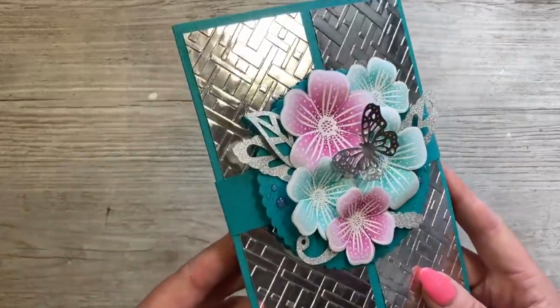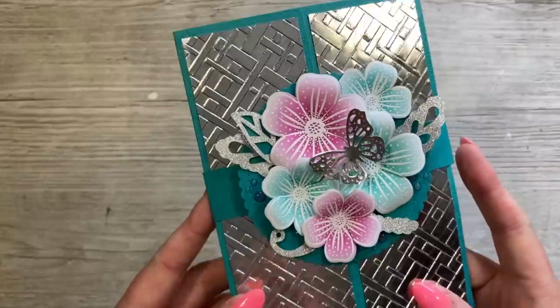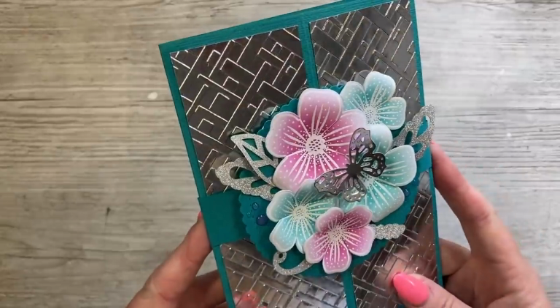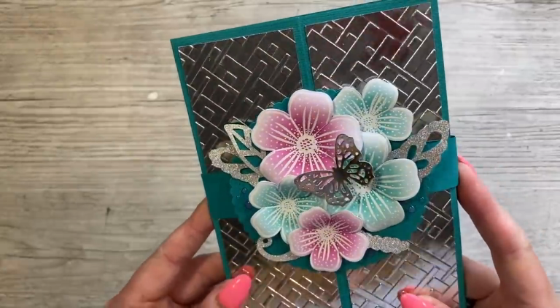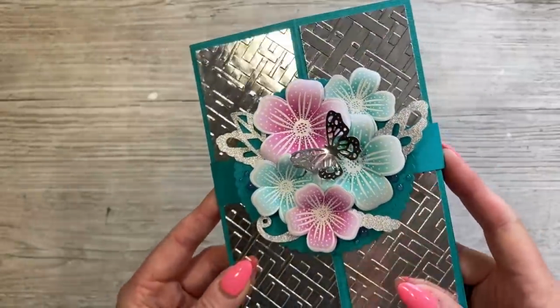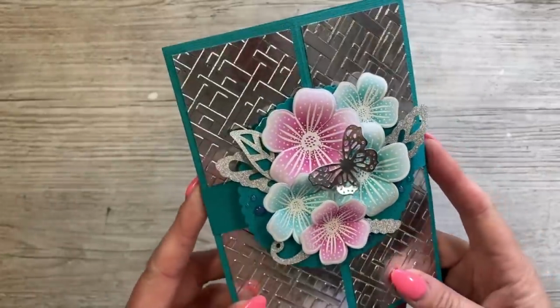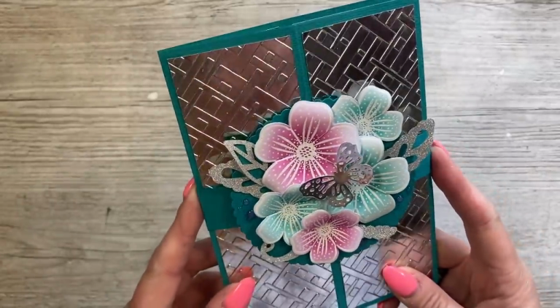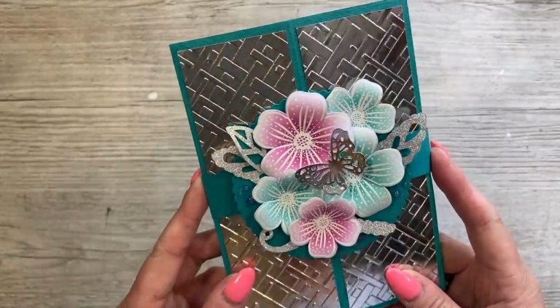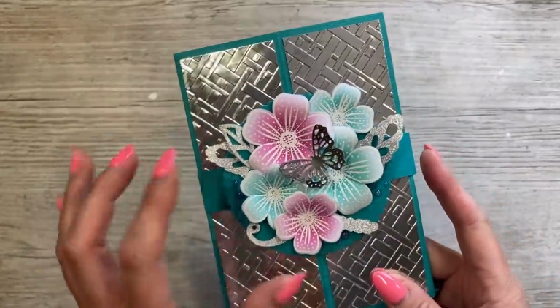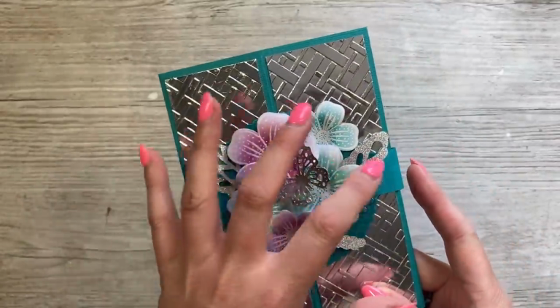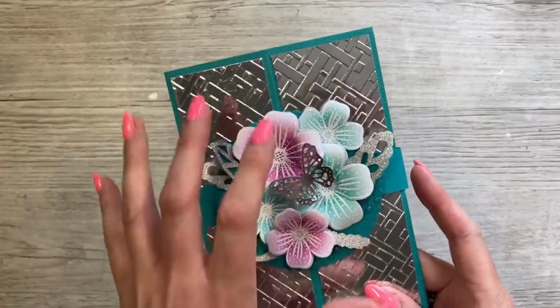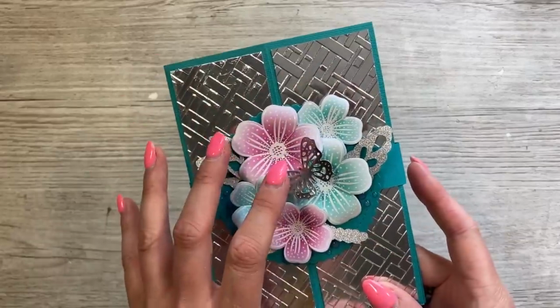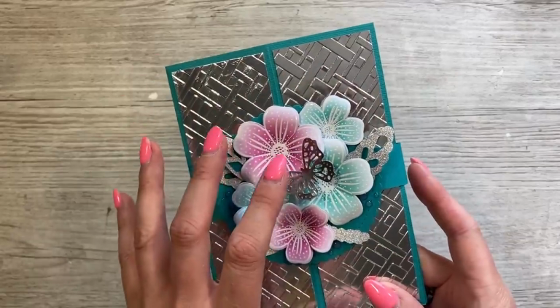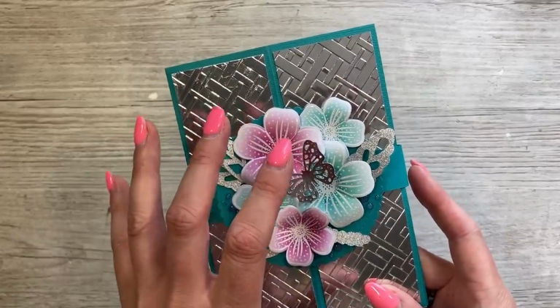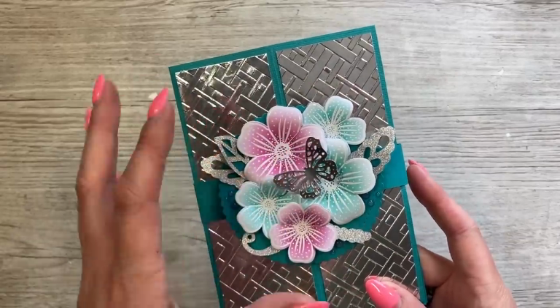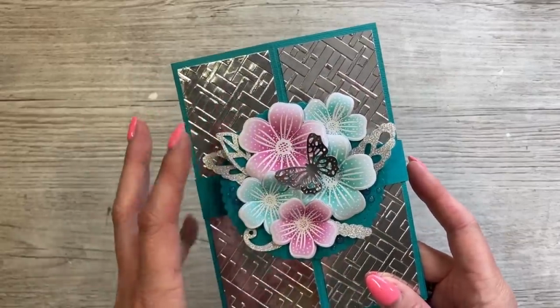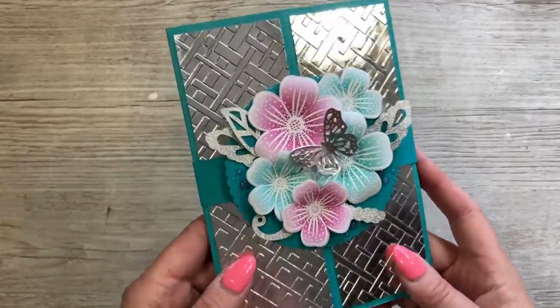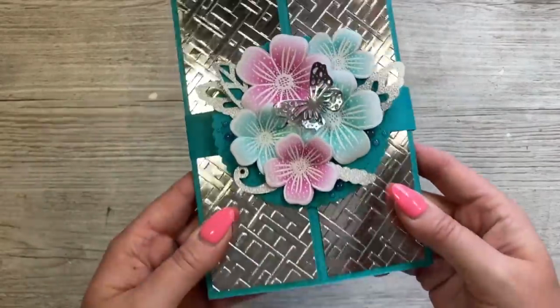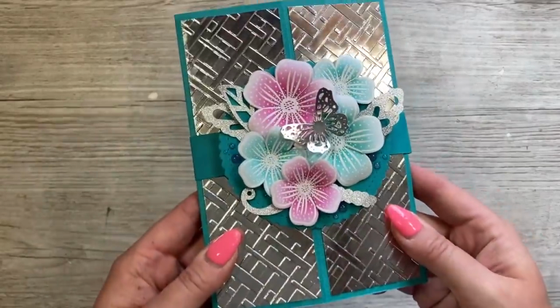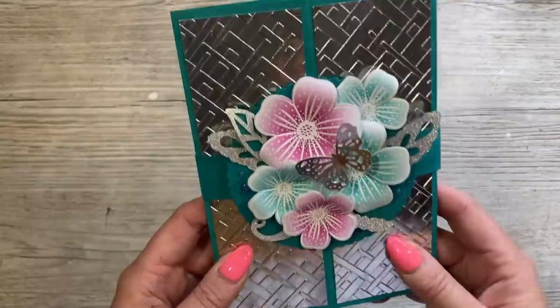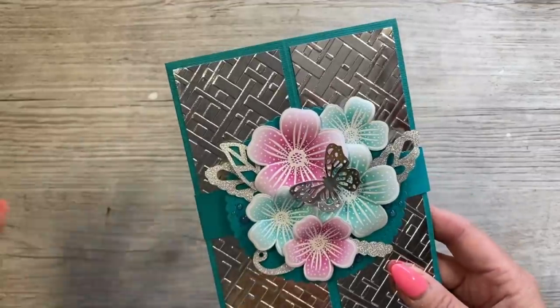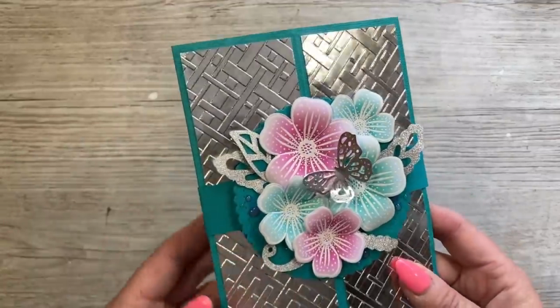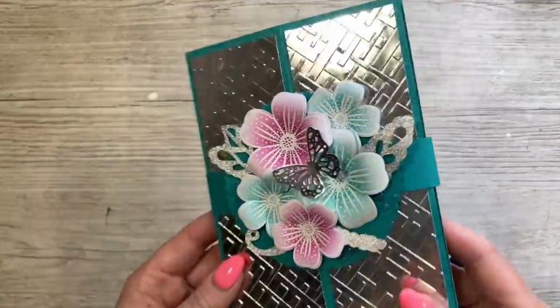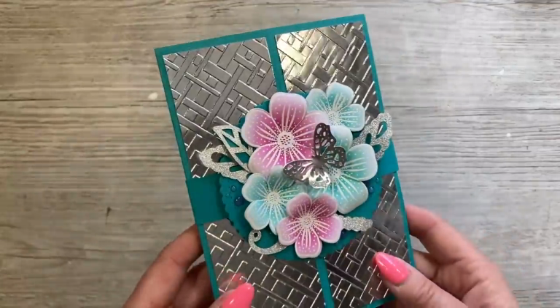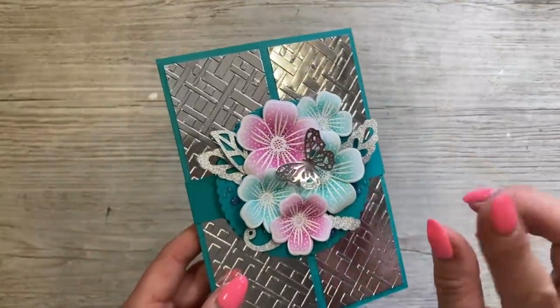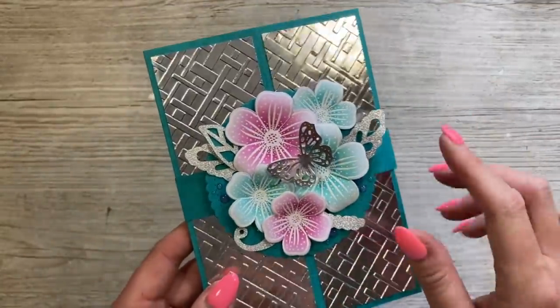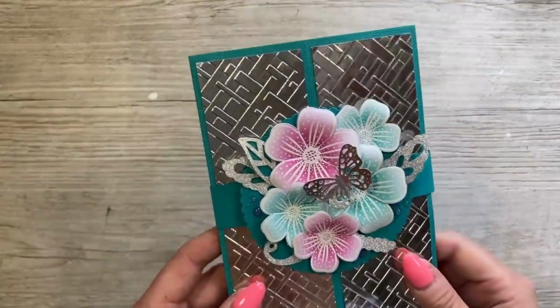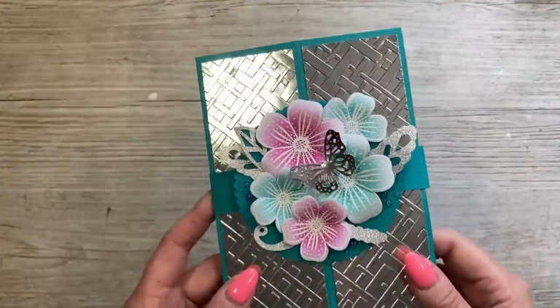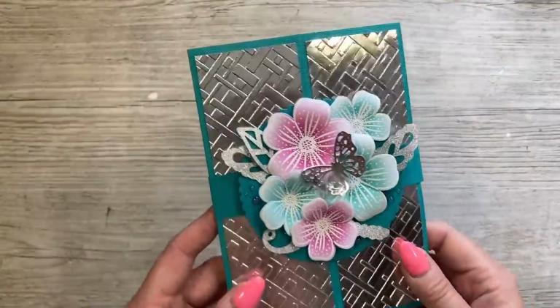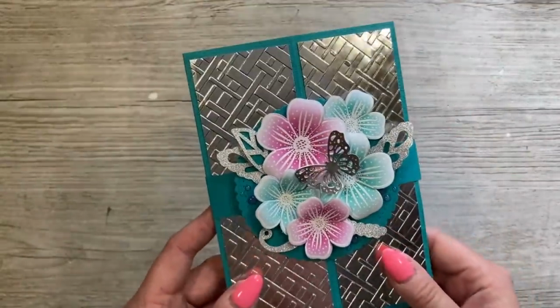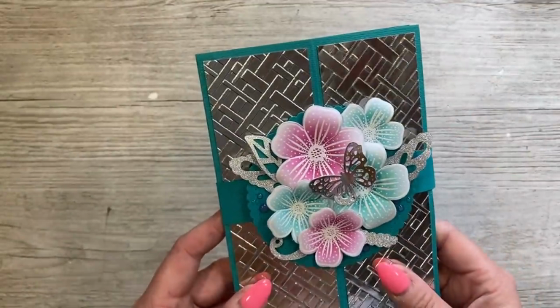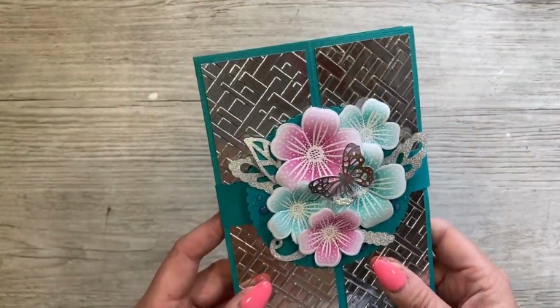You'll see on the front here this gorgeous topper belly band. For me, when I do this kind of style, it is the envelope — so I would hand deliver it like this. But if you are posting it, then pop this in a box envelope — I'll link those up — and that will keep it all protected.